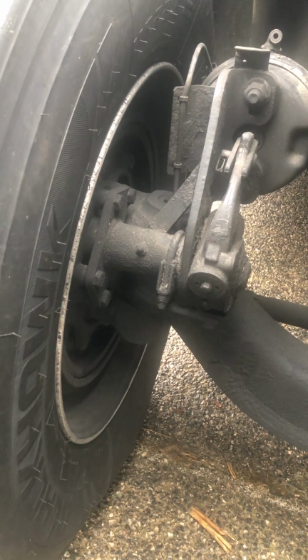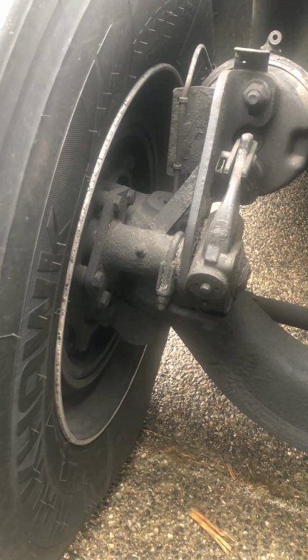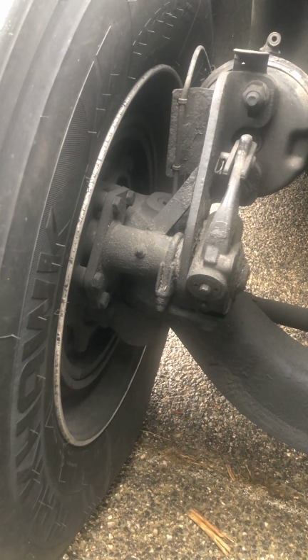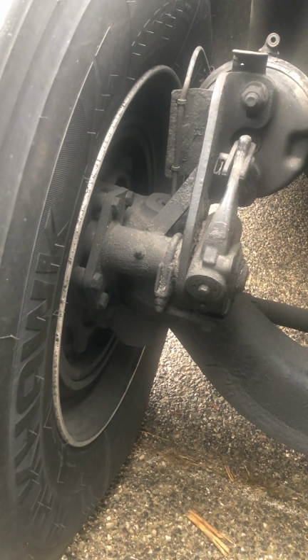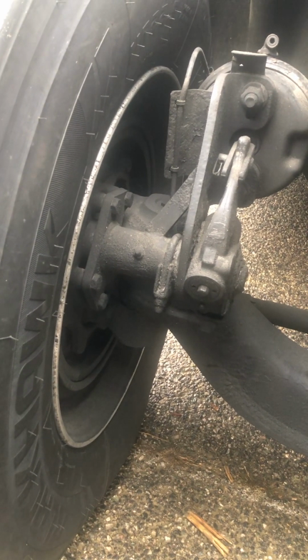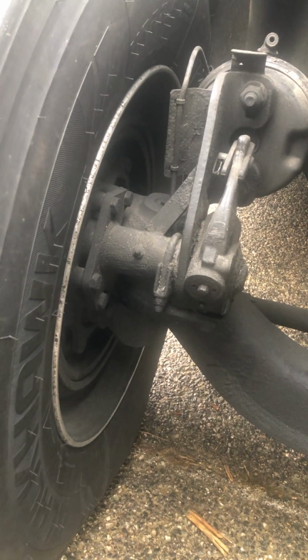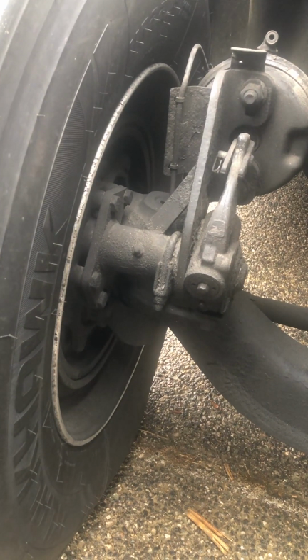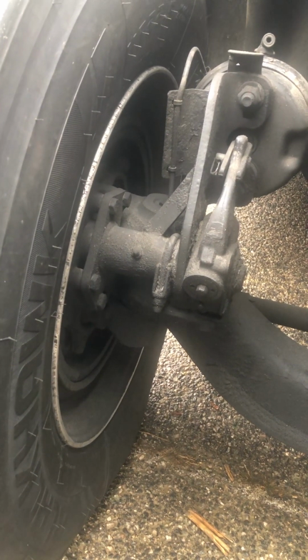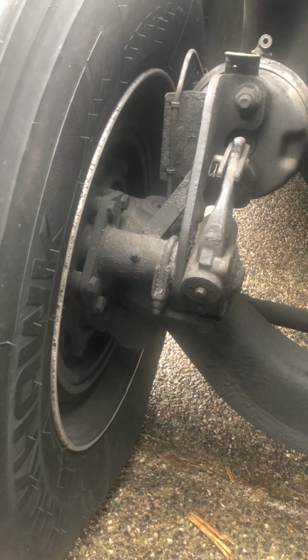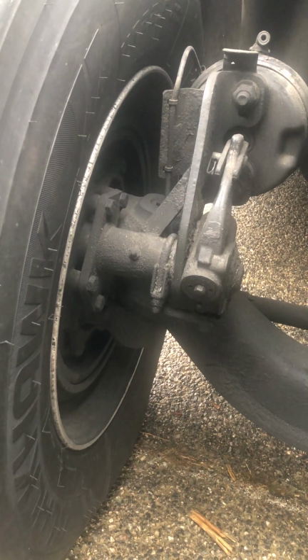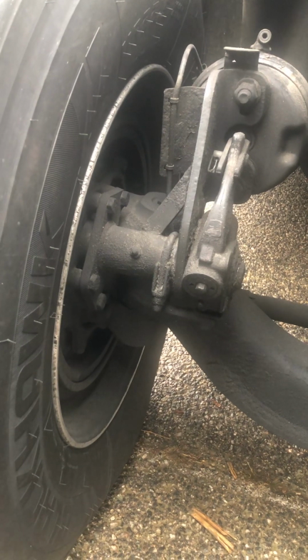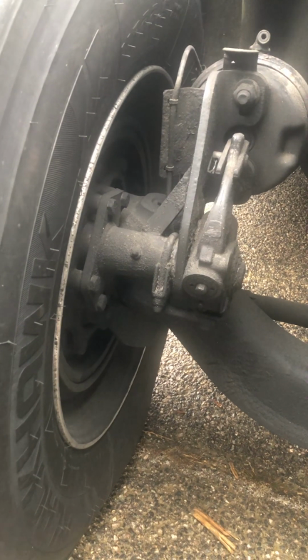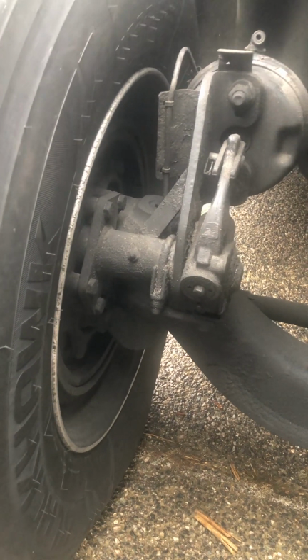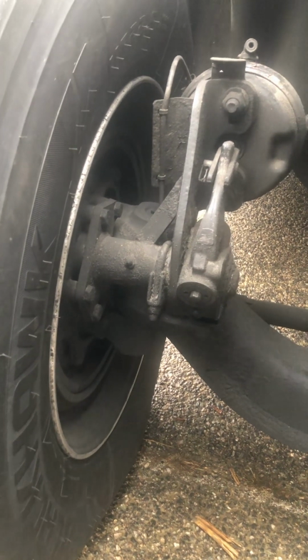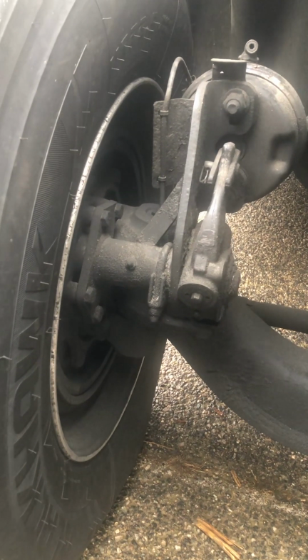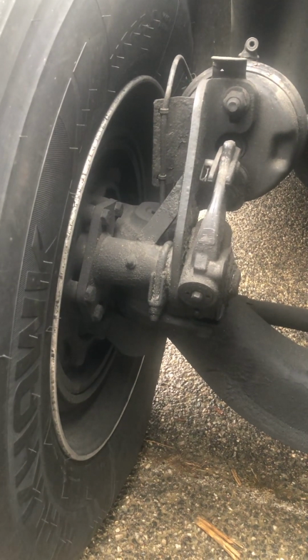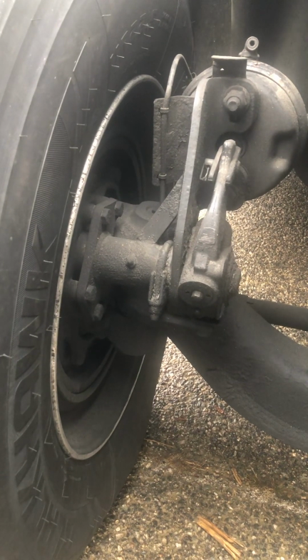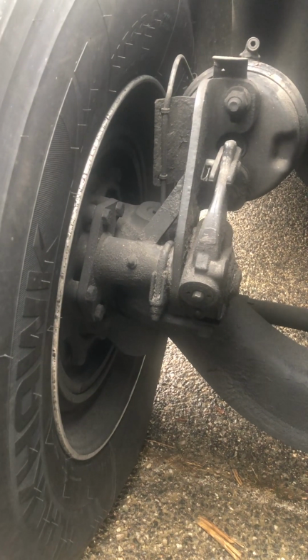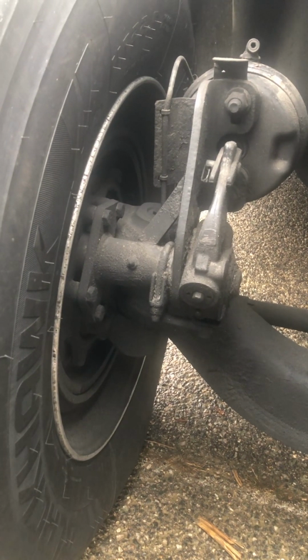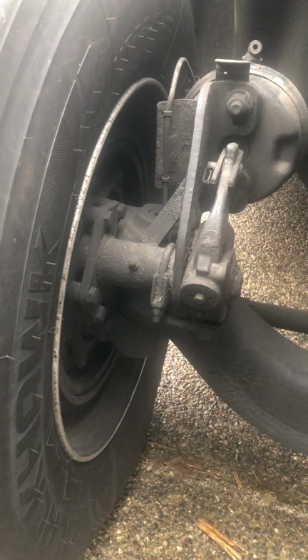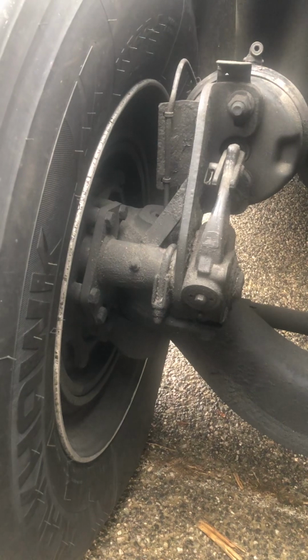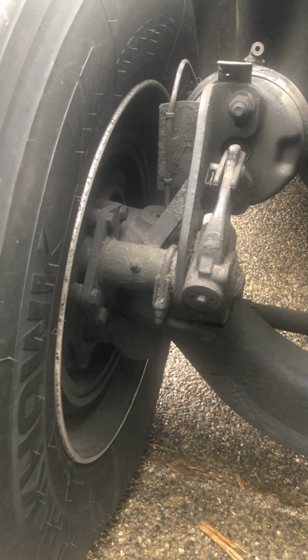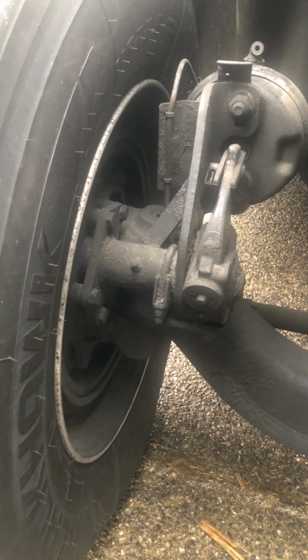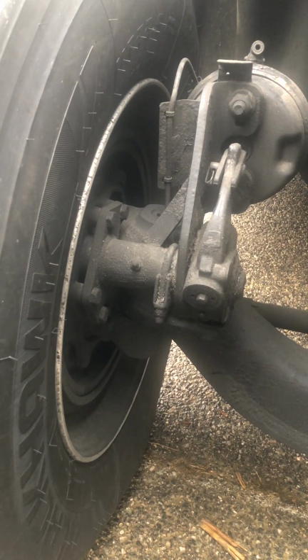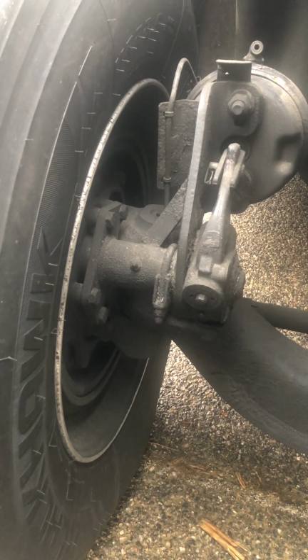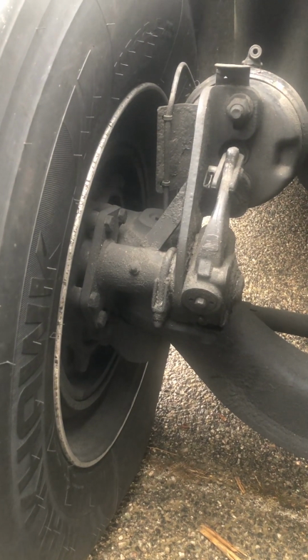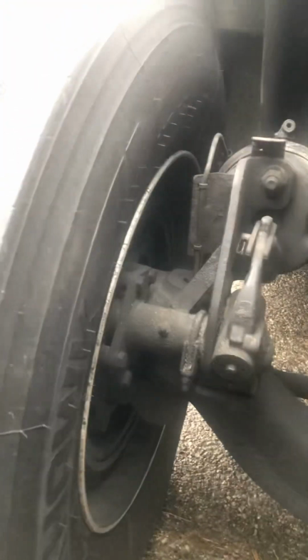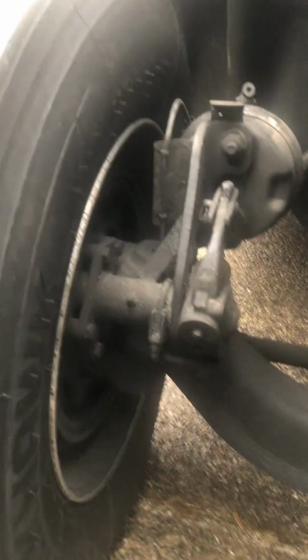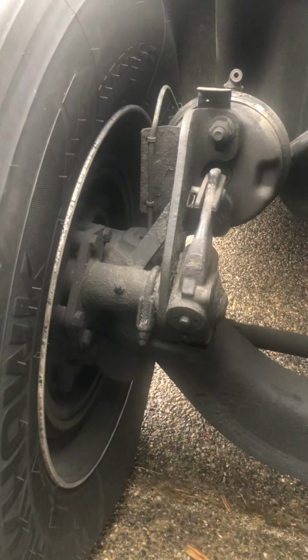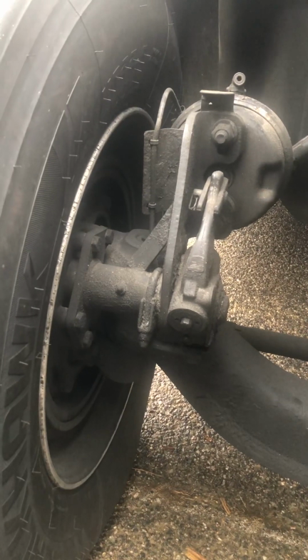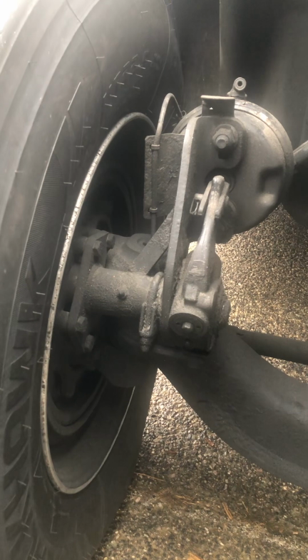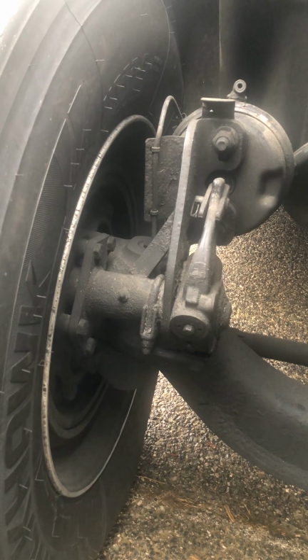Your brake pad should not be dangerously thin like a penny. If it's dangerously thin like a penny, it causes a separation between the brake pad and the brake drum, and that could cause your brakes to fail. You want your brake pad to be at least a quarter inch thick - should not be dangerously thin.